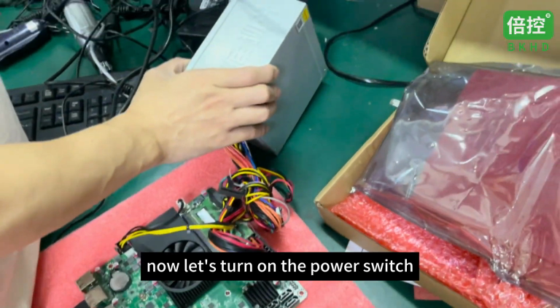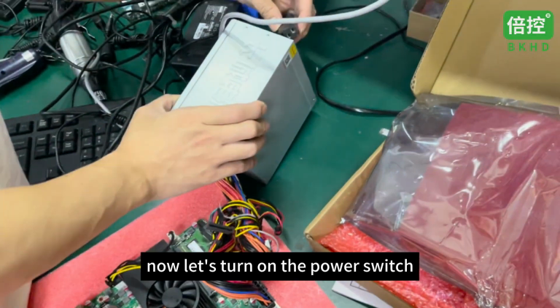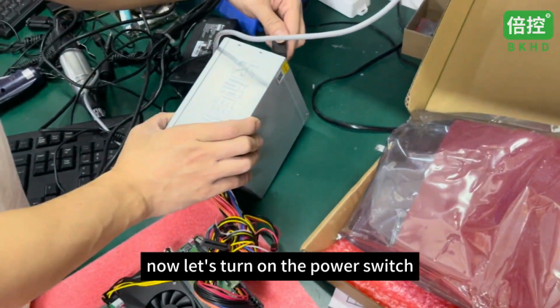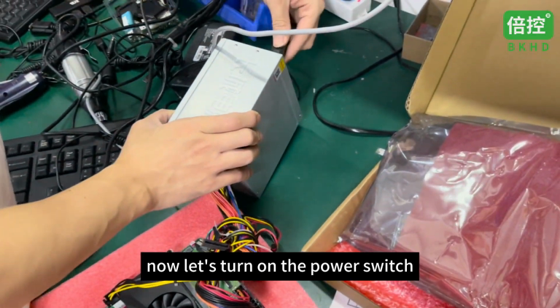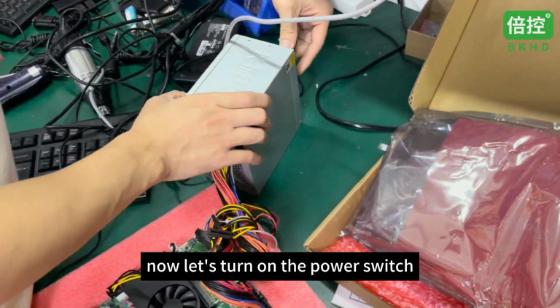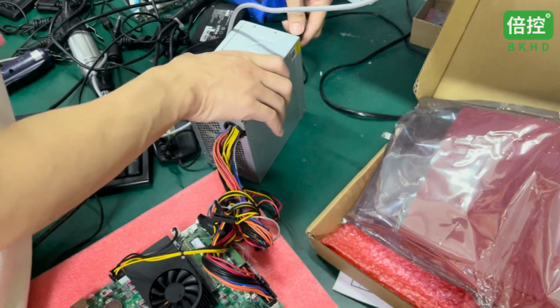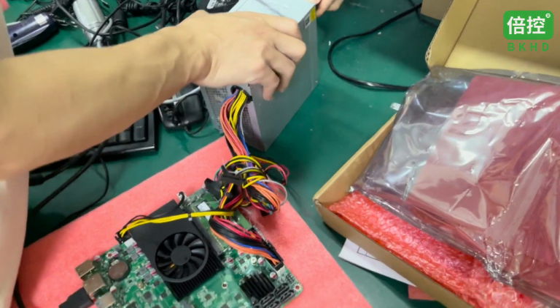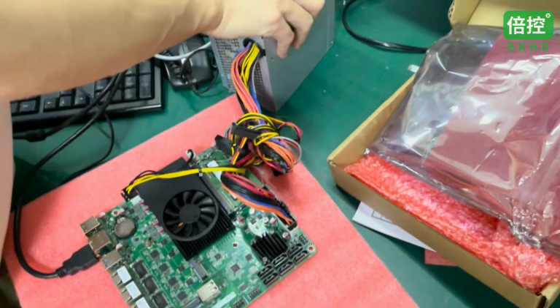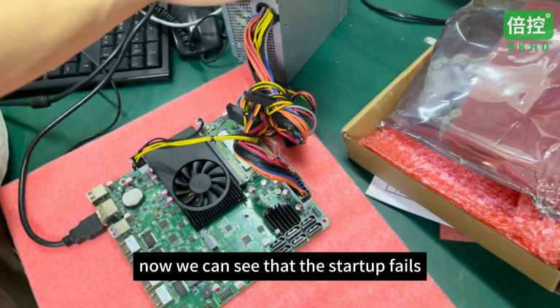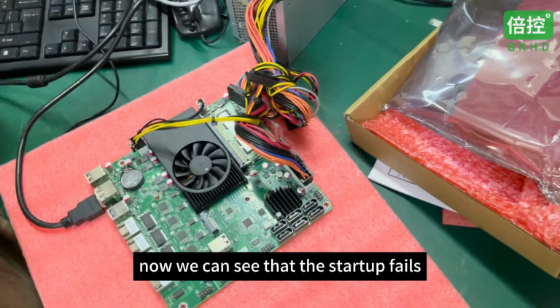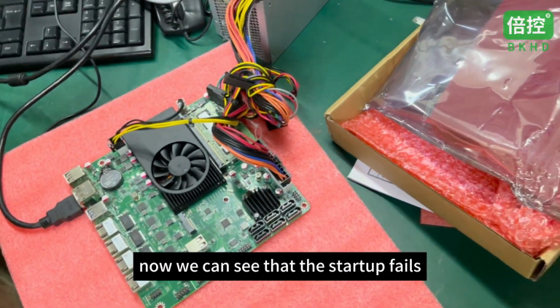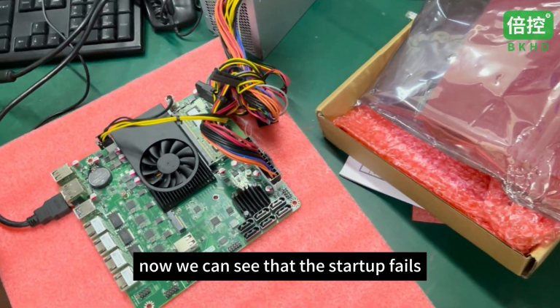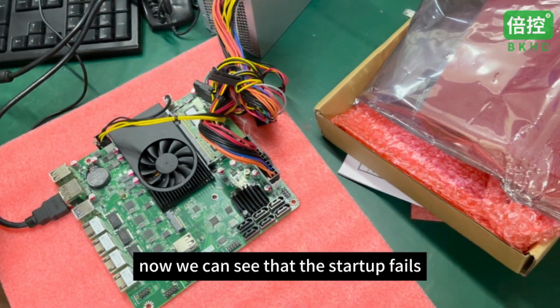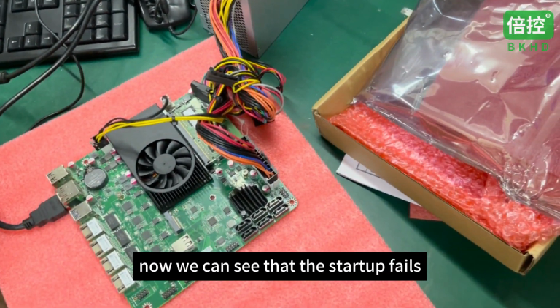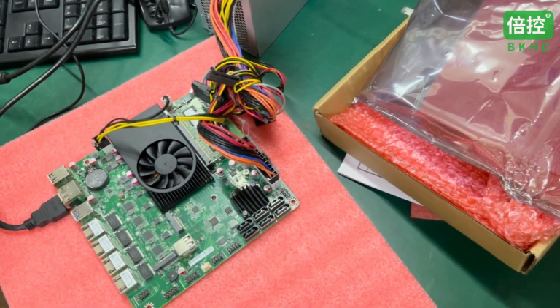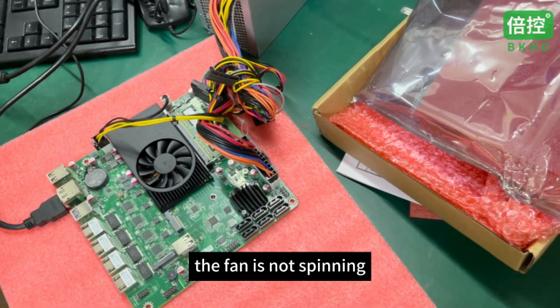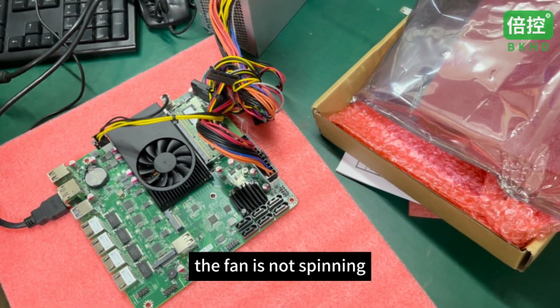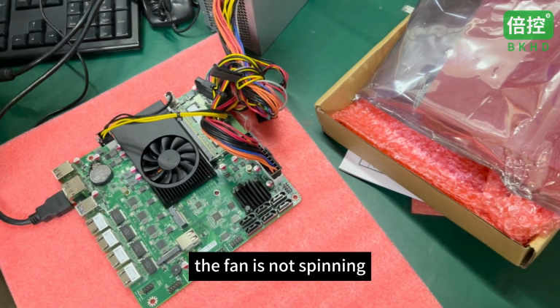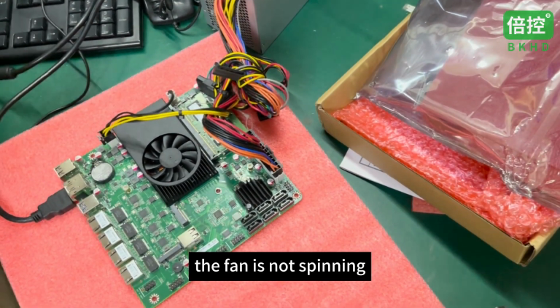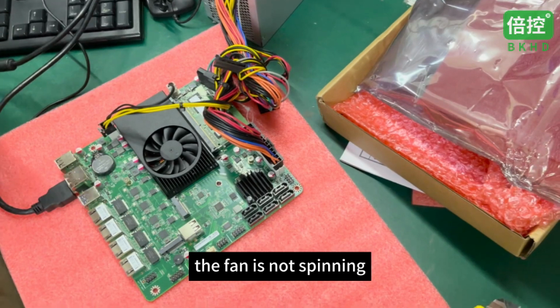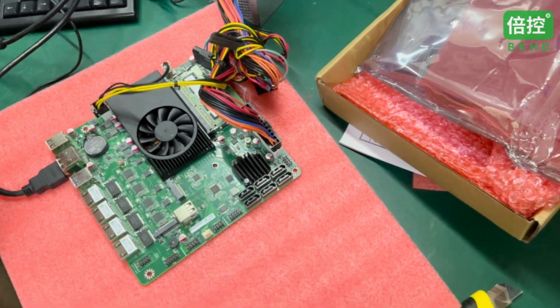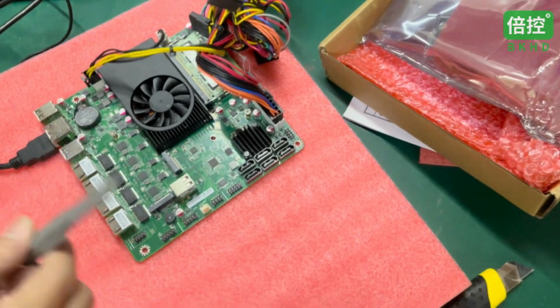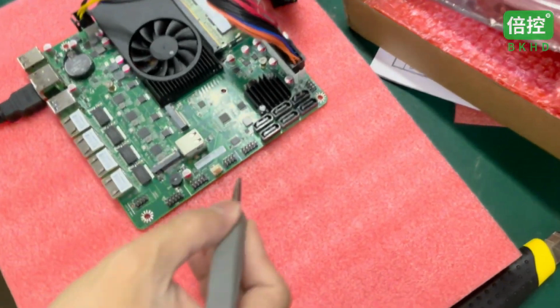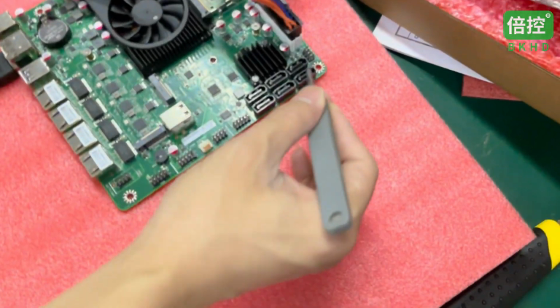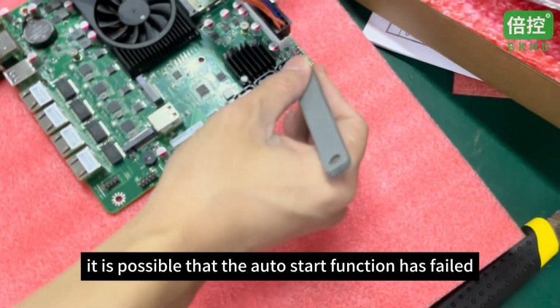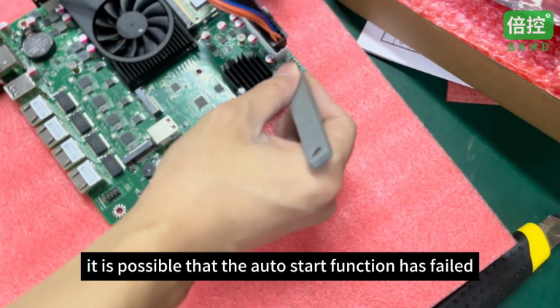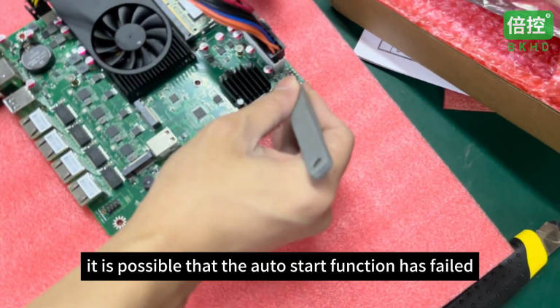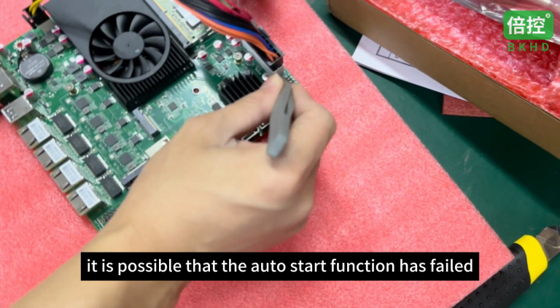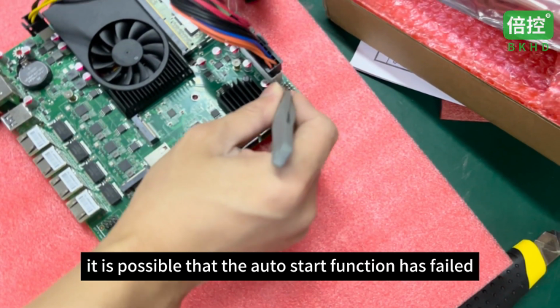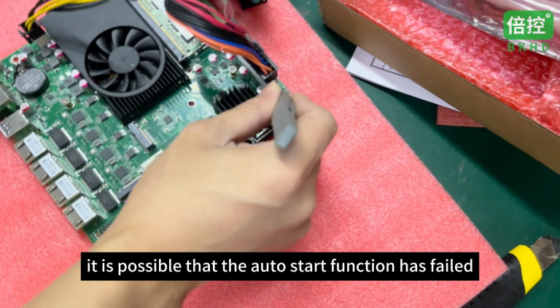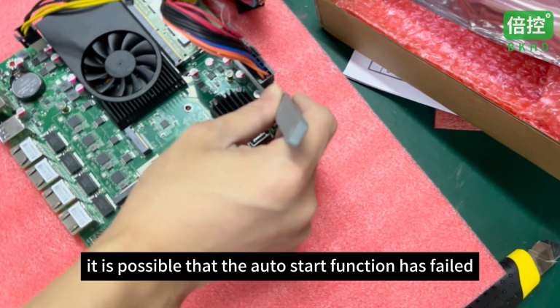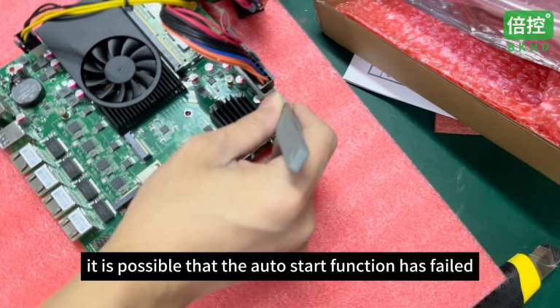Let's turn on the power switch. Now we can see that the startup fails — the fan is not spinning. It is possible that the auto-start function has failed.